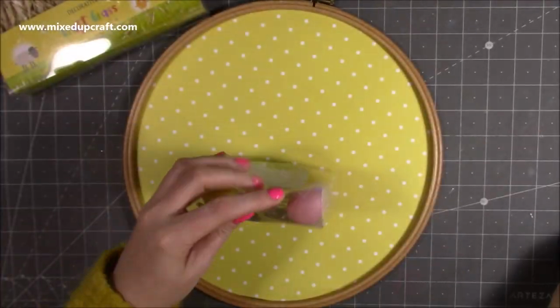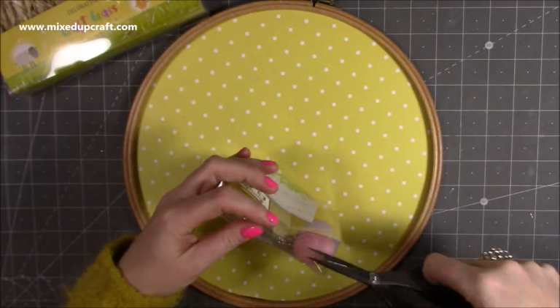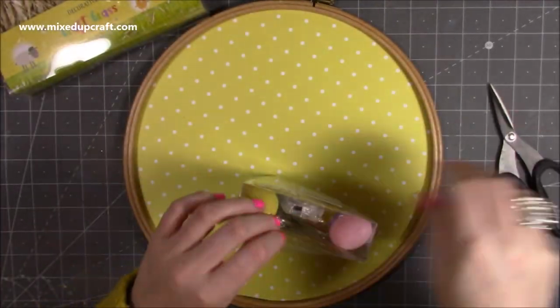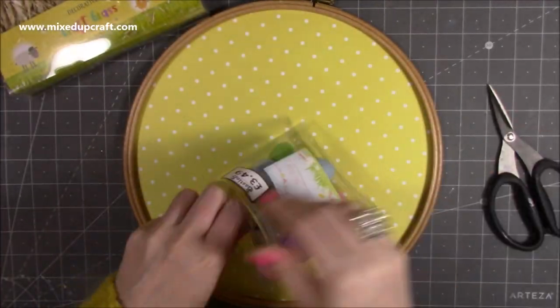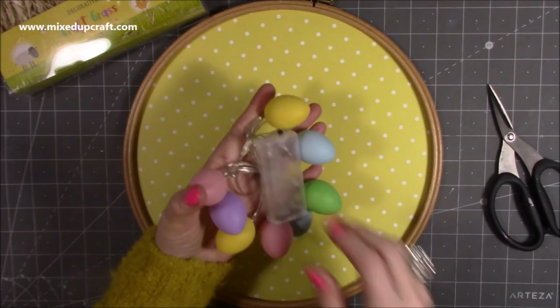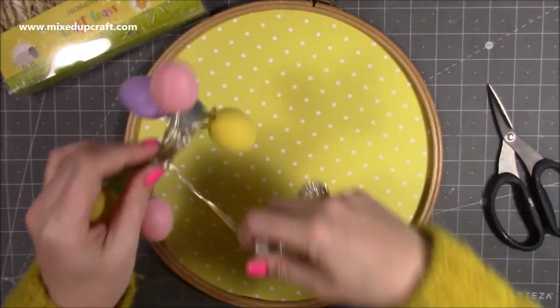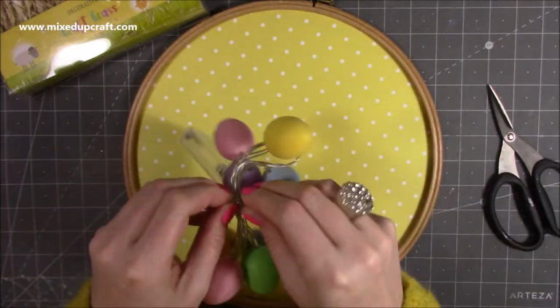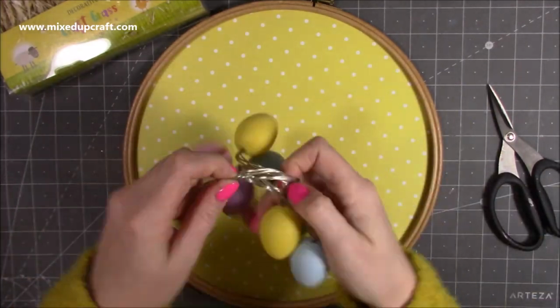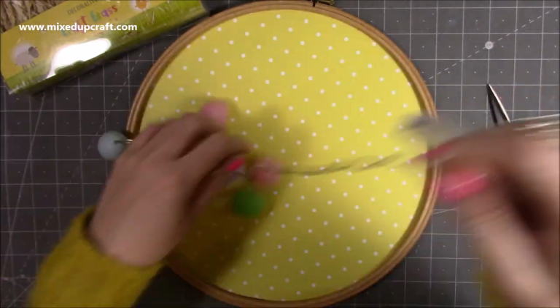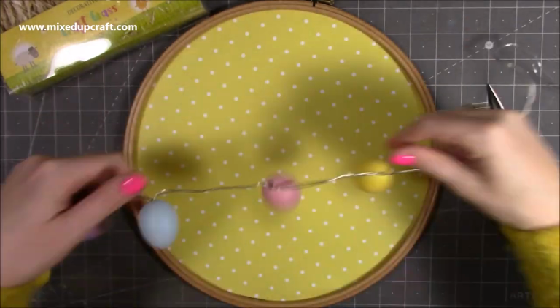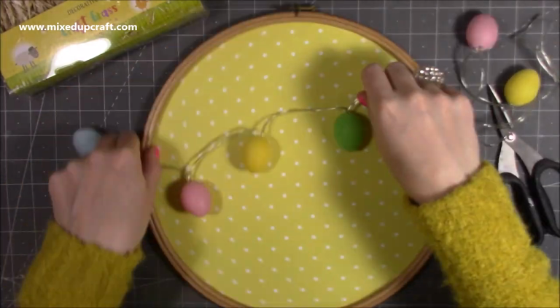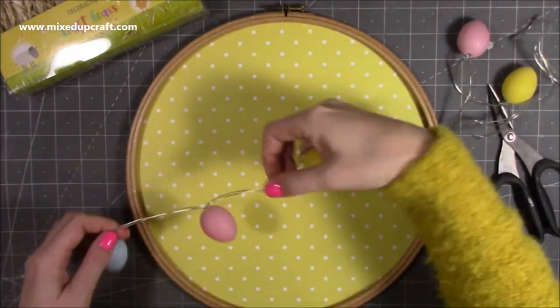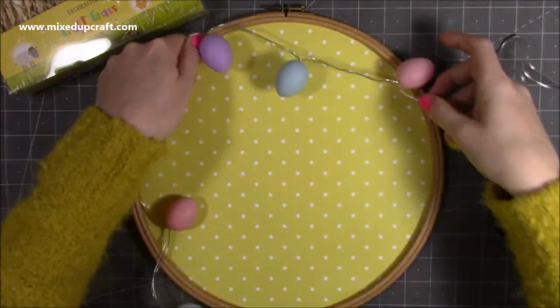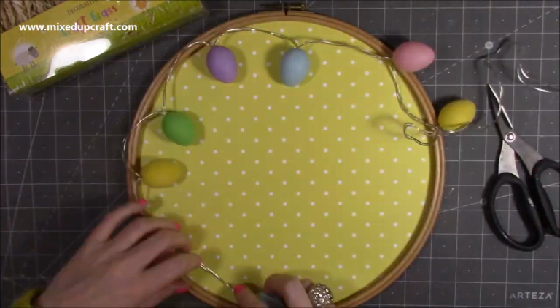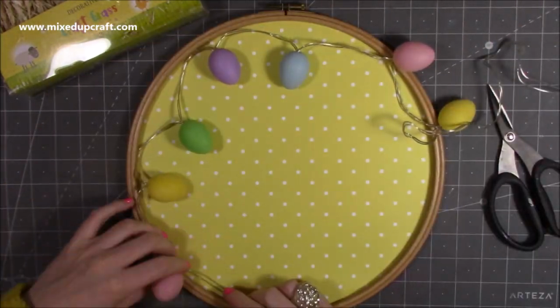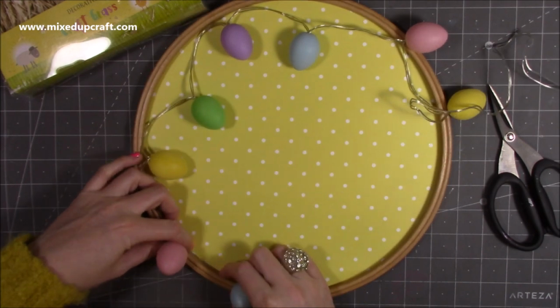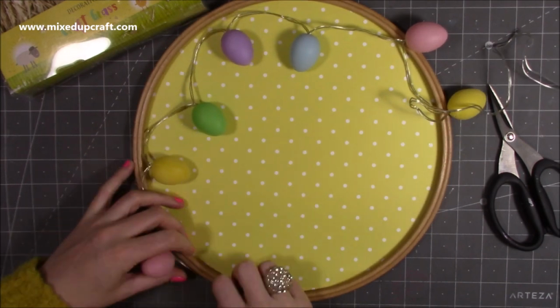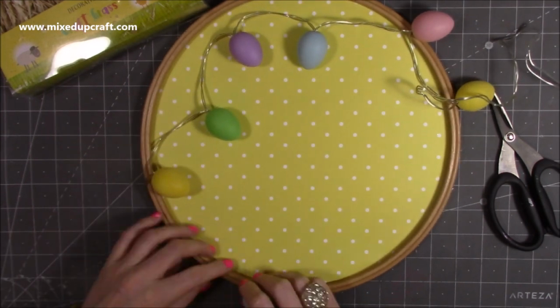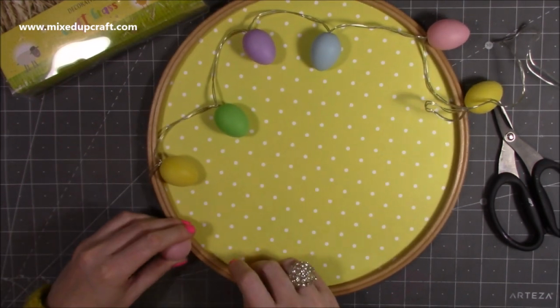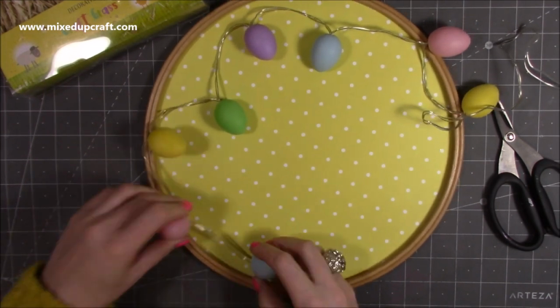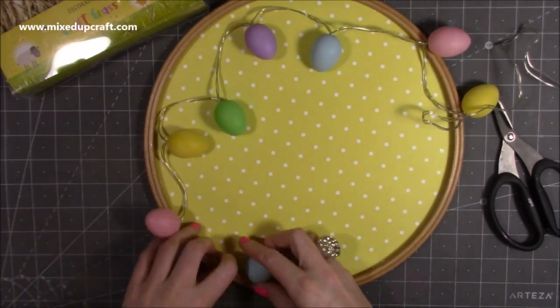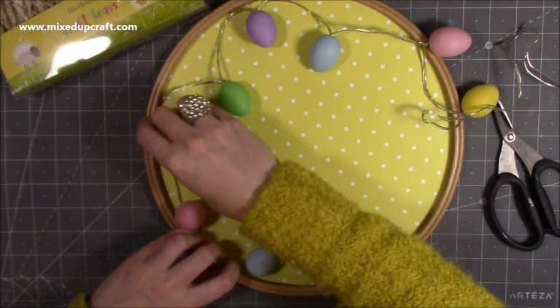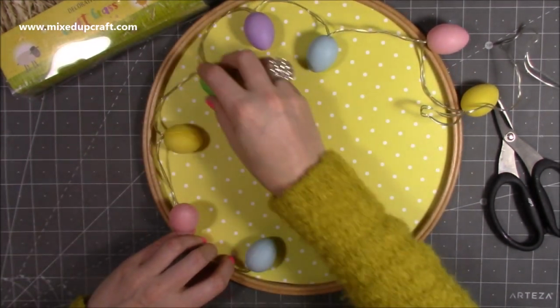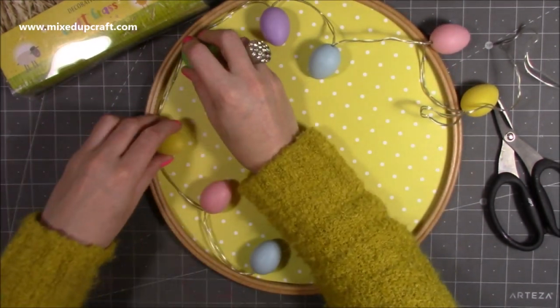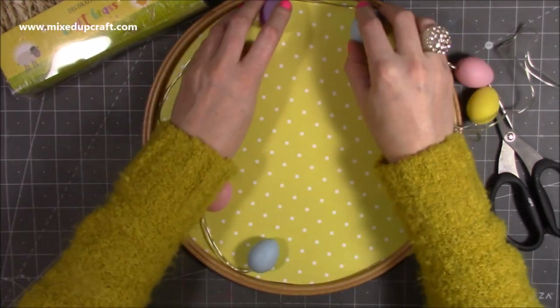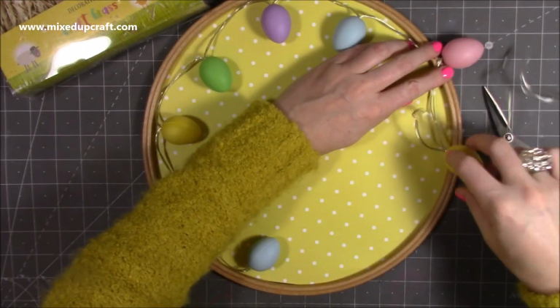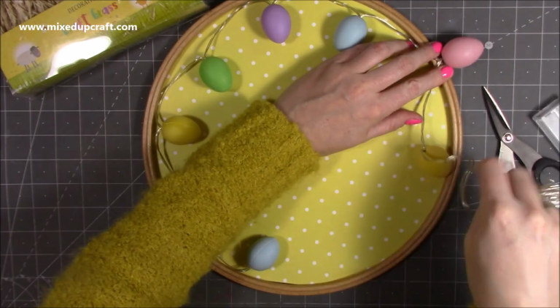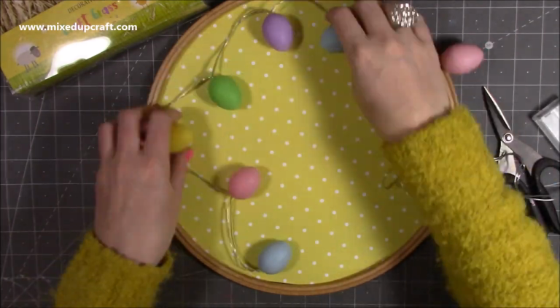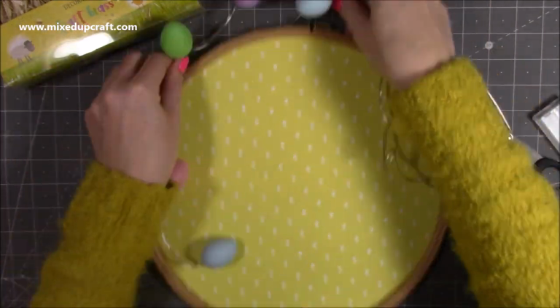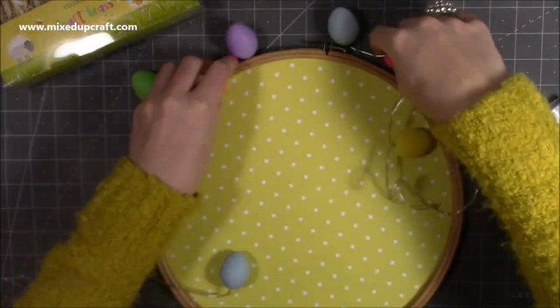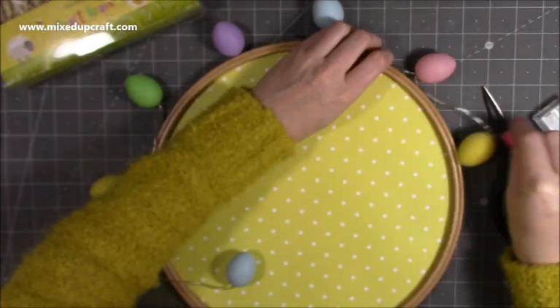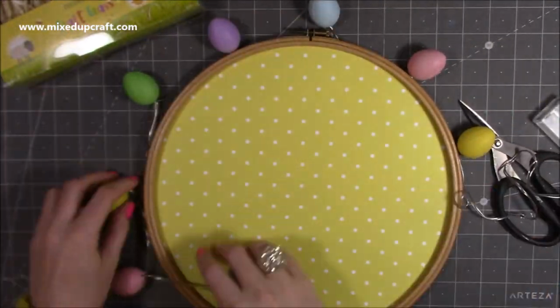I'm using the Easter egg lights which I used on my shadow box. I picked these up from Bastins for £3.49, but I imagine you'll be able to find them in places like The Range online or maybe some more discounted stores. I don't know how easy they would be to get now, but certainly try places like Amazon and eBay as well.